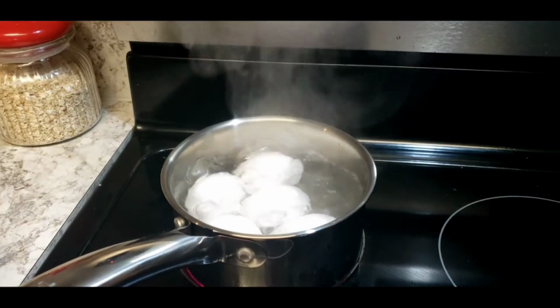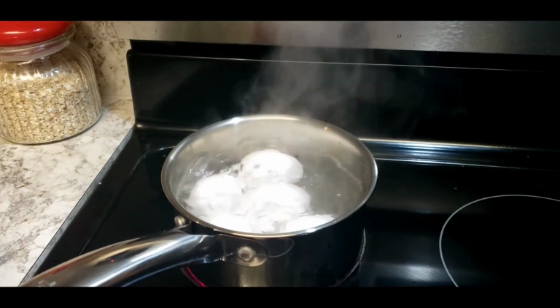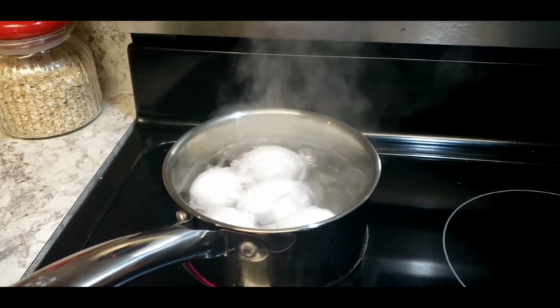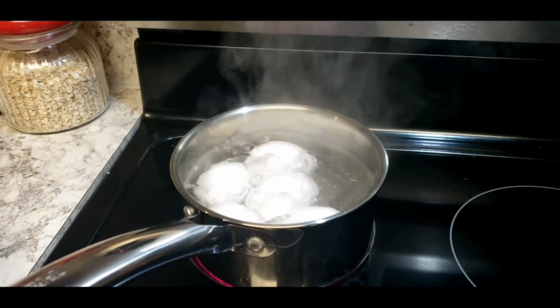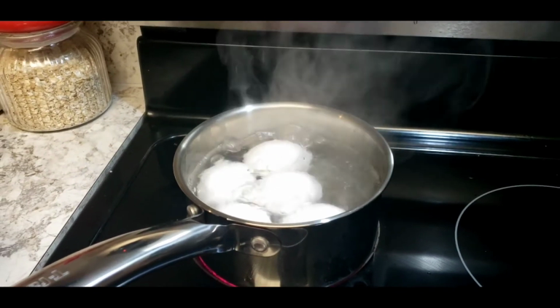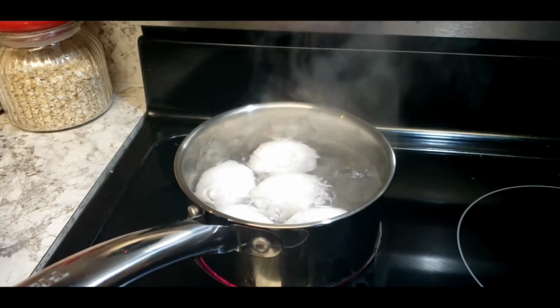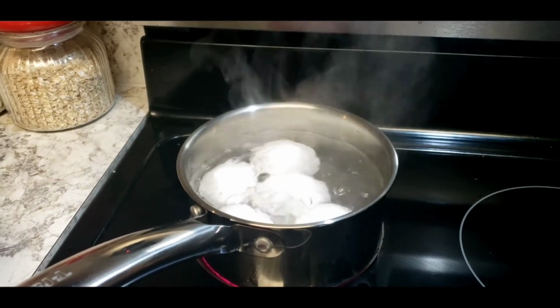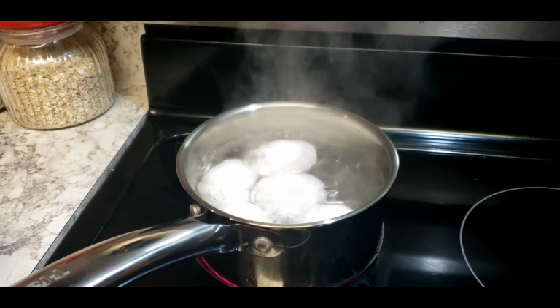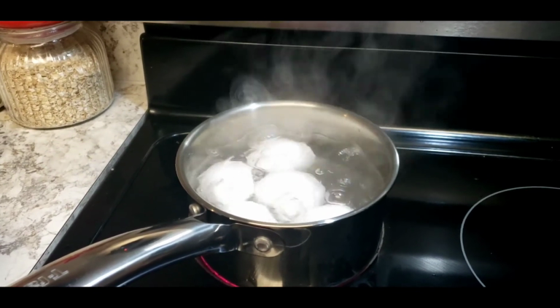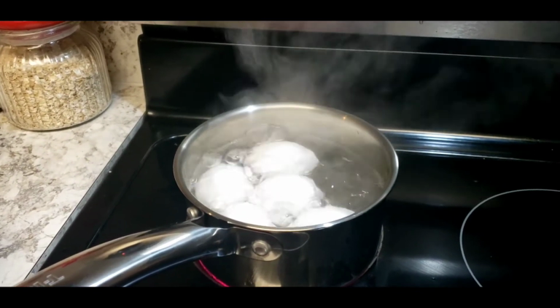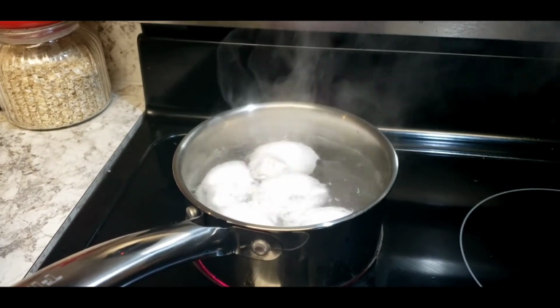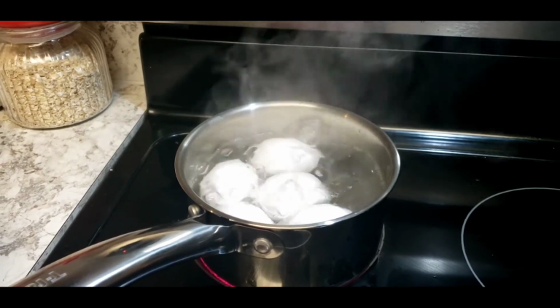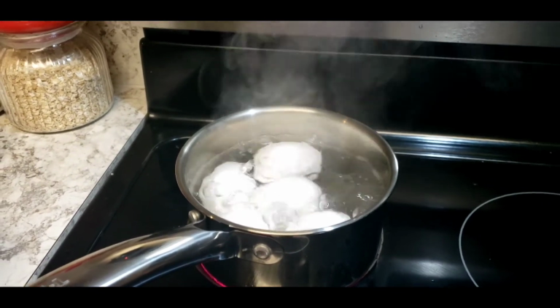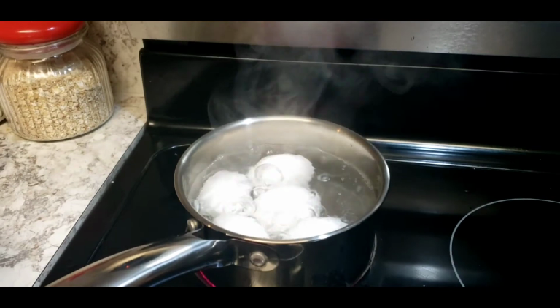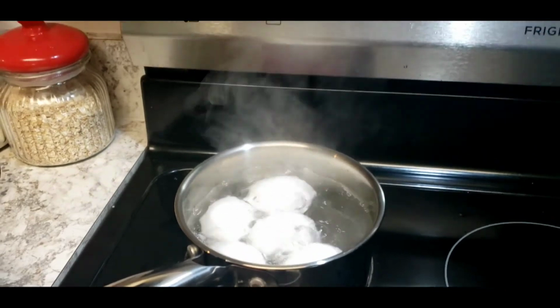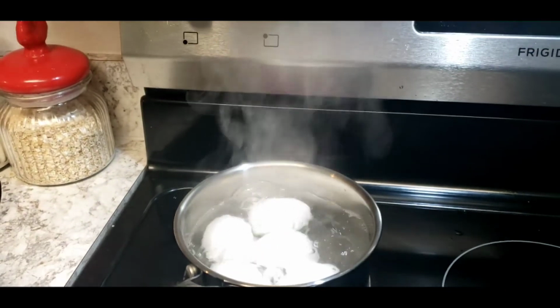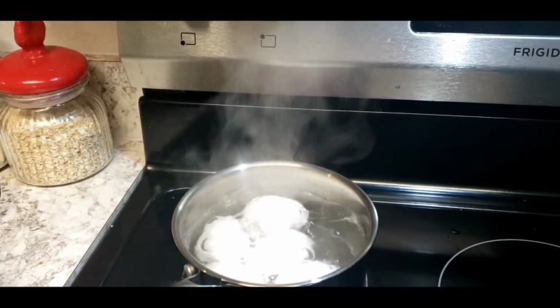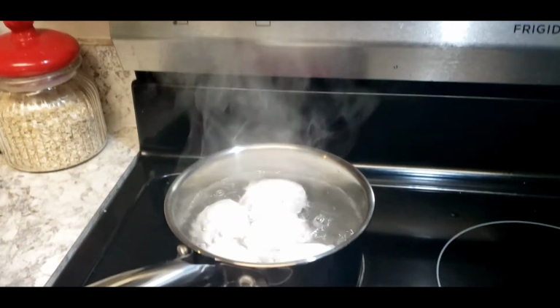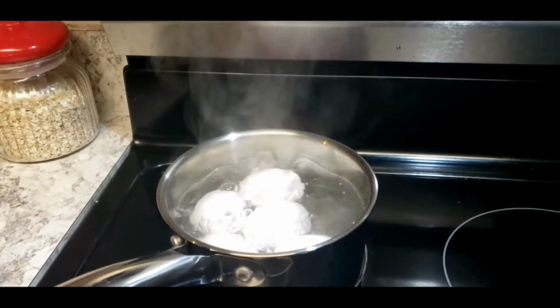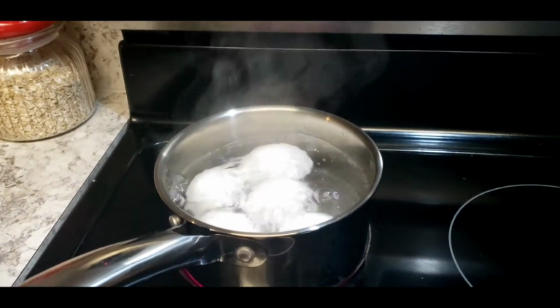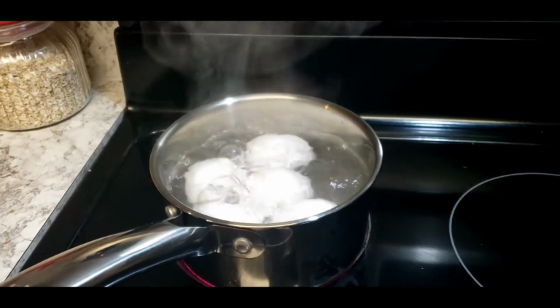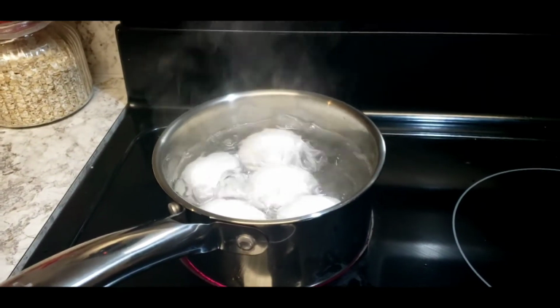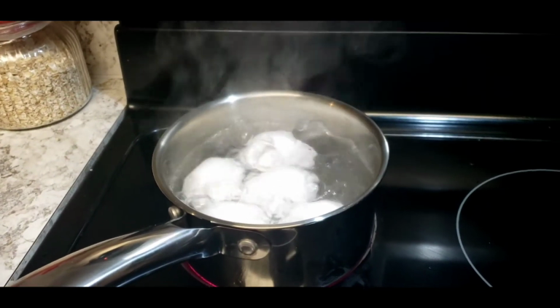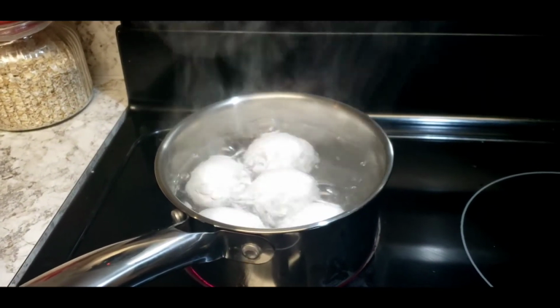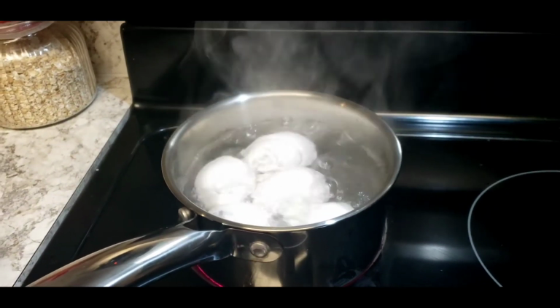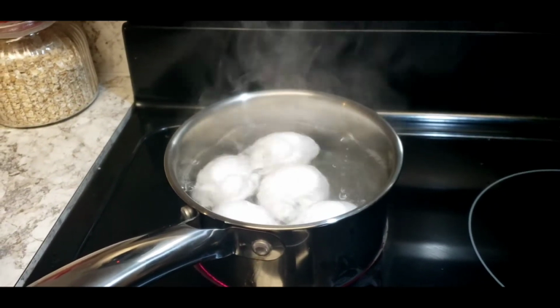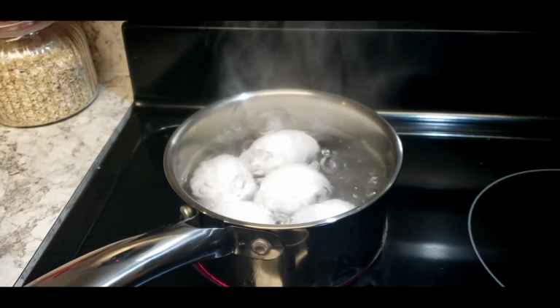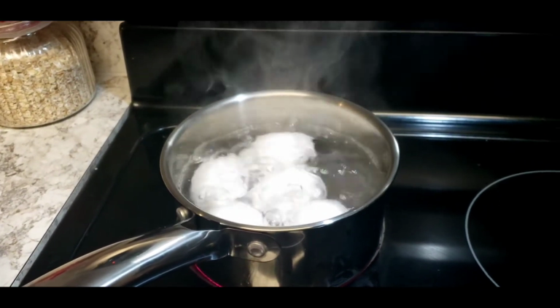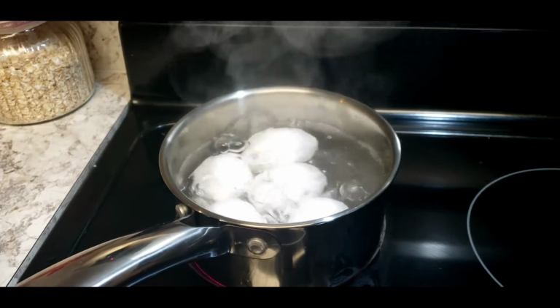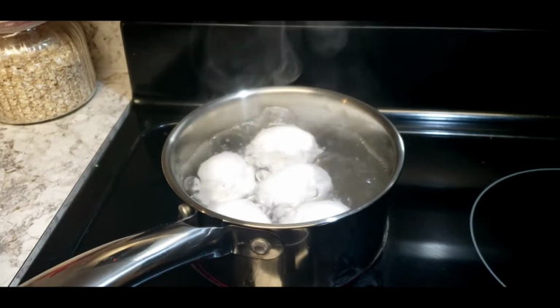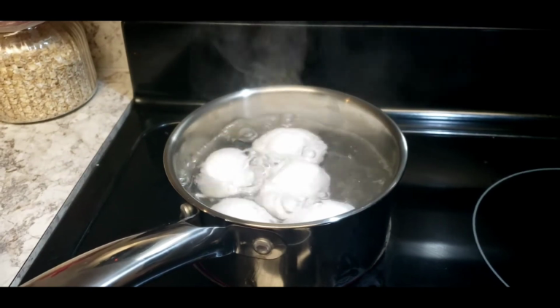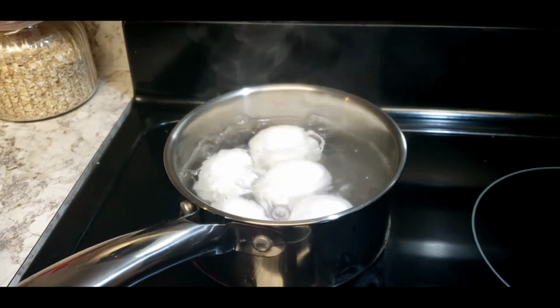Our egg is boiling now for my hard-boiled egg — we're not frying eggs today, so we'll wait for a little bit.